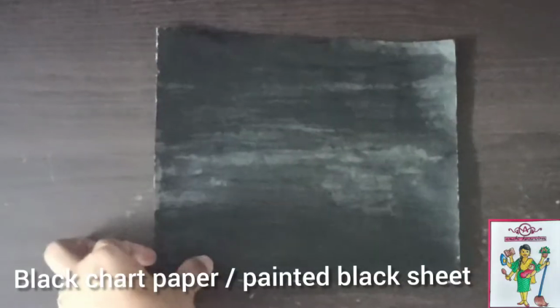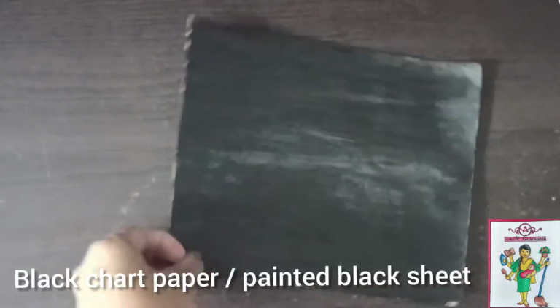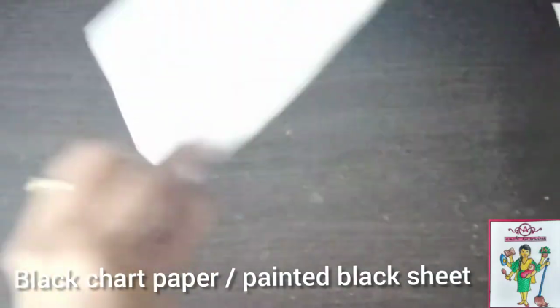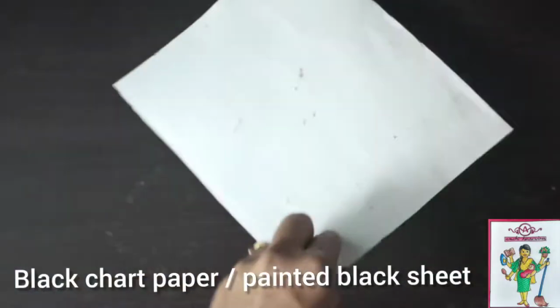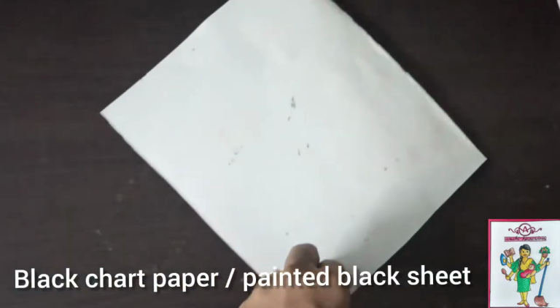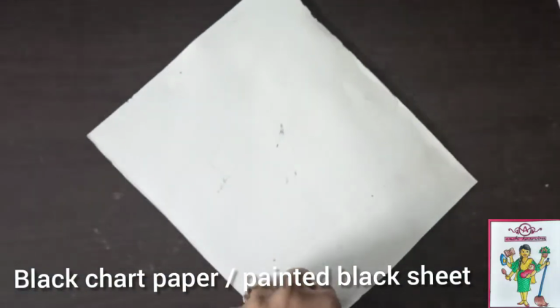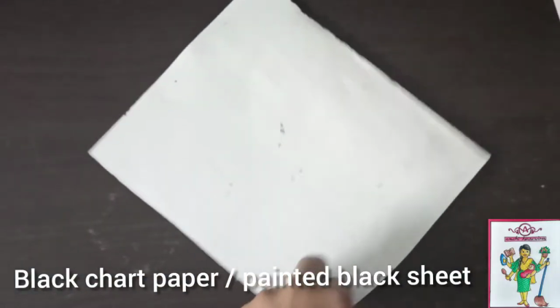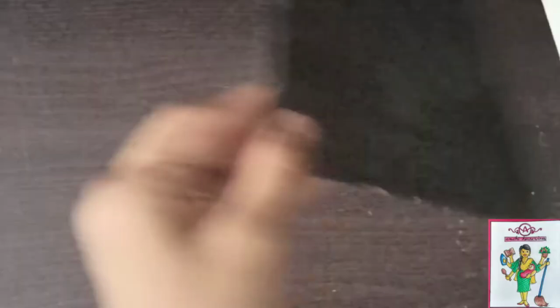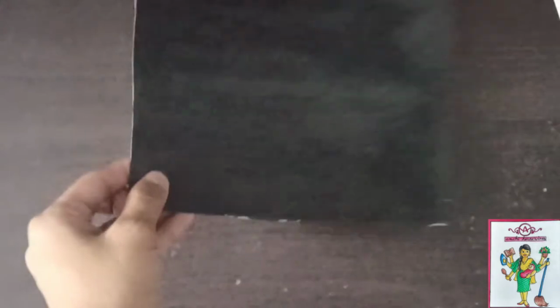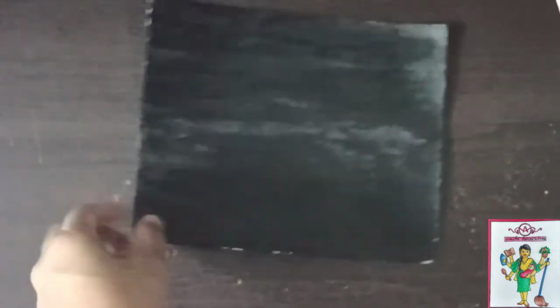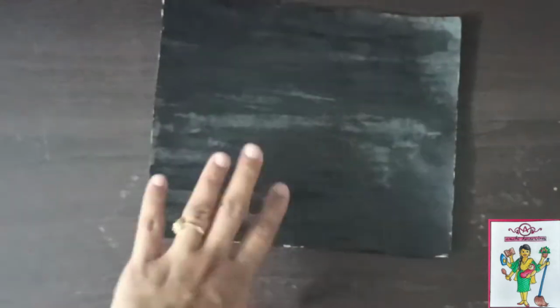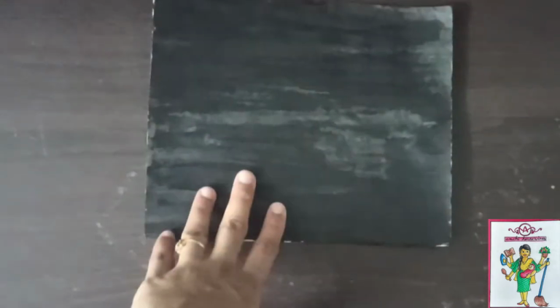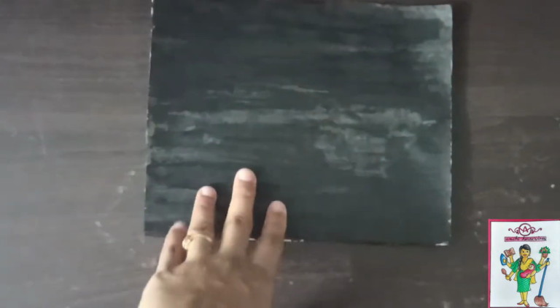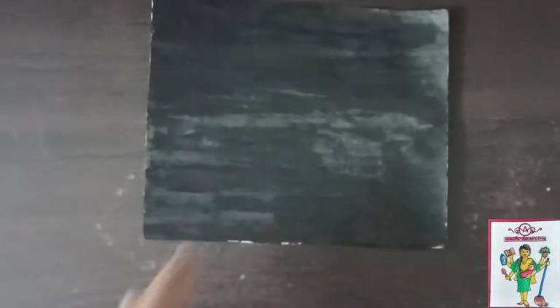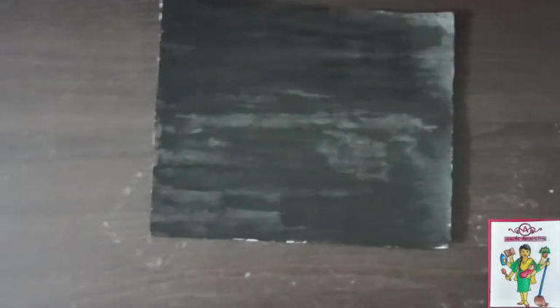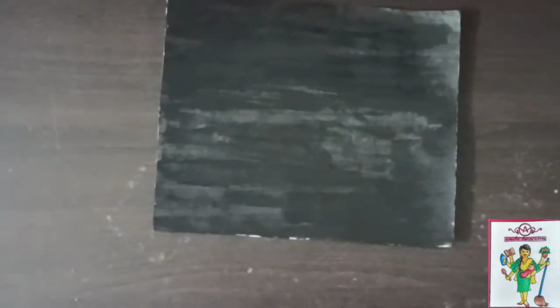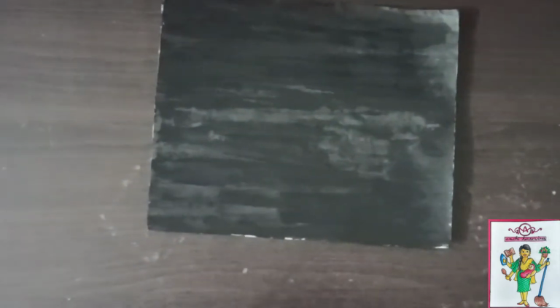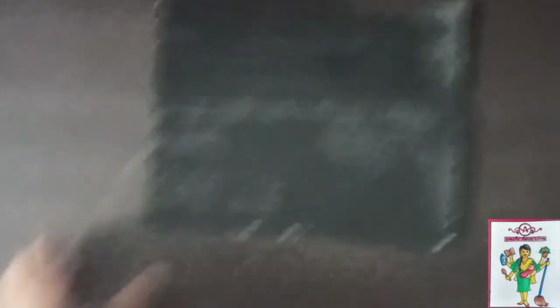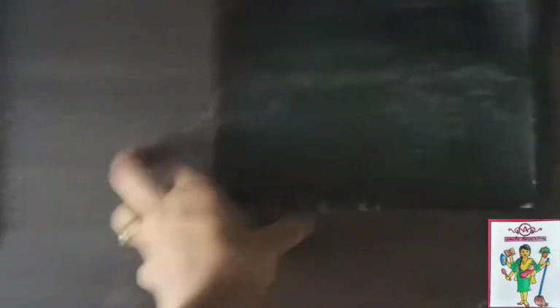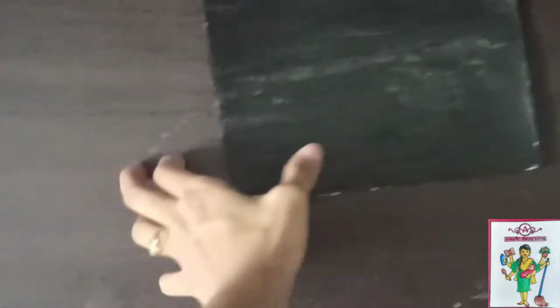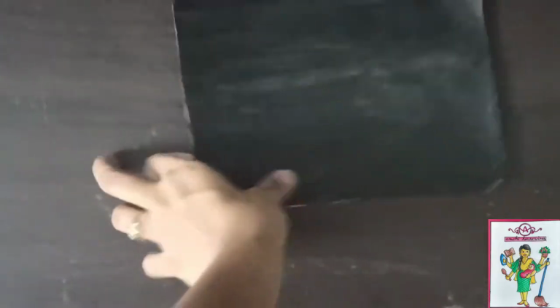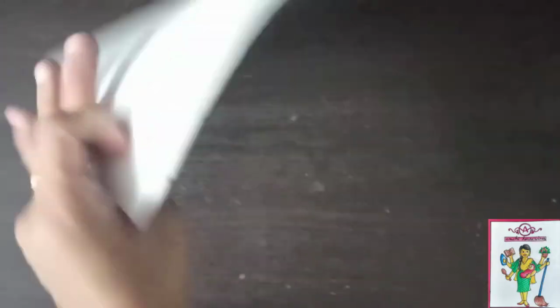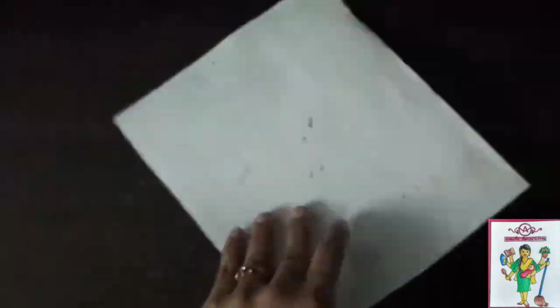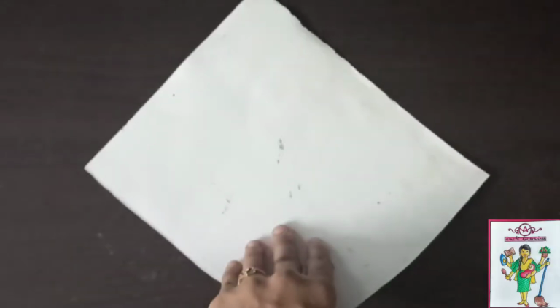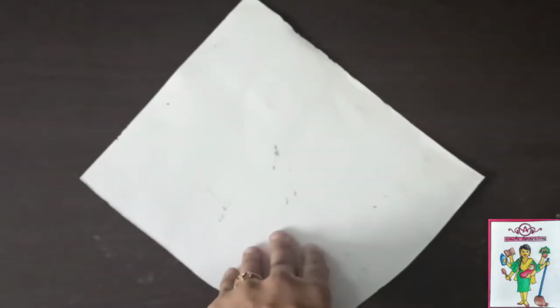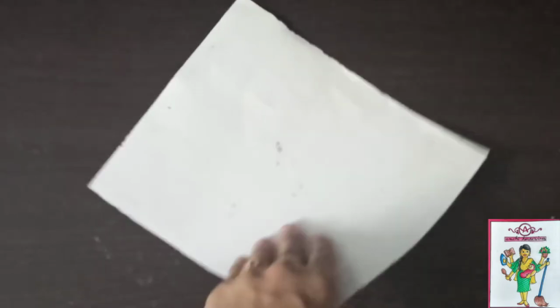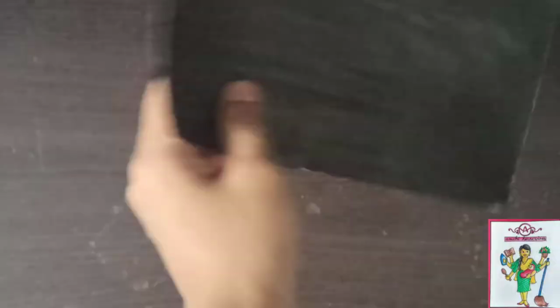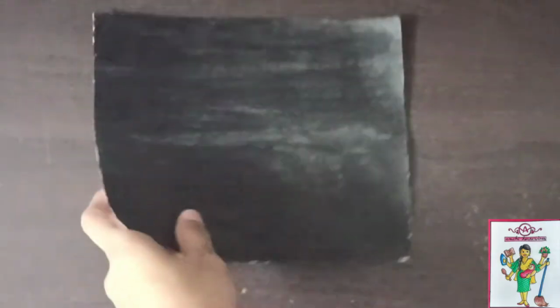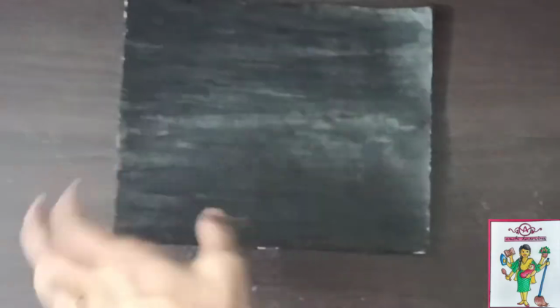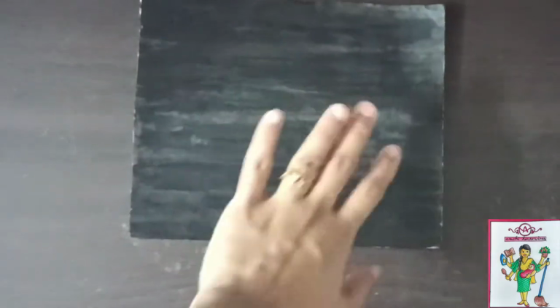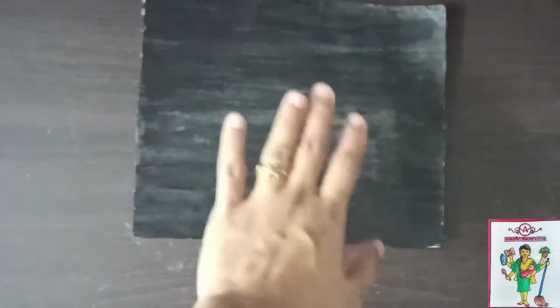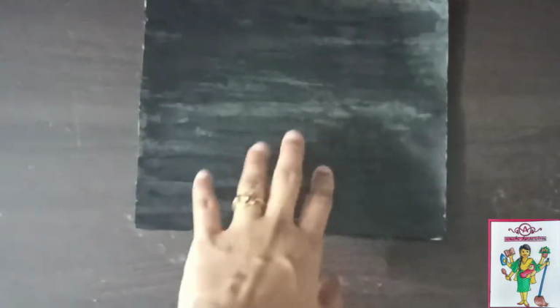If you have some black chart paper you can use that. What I have done is, I have used a white chart paper and painted it black on one side.